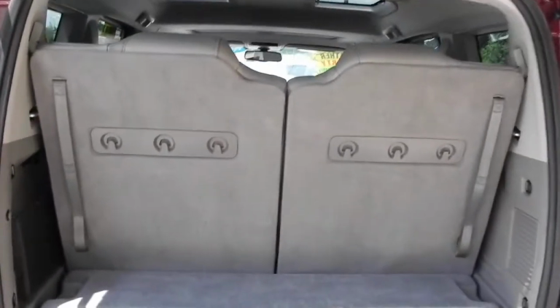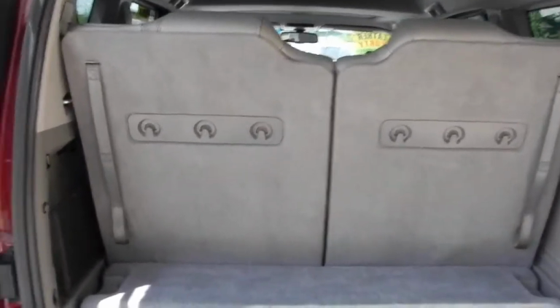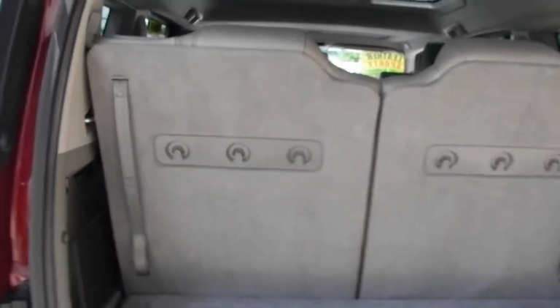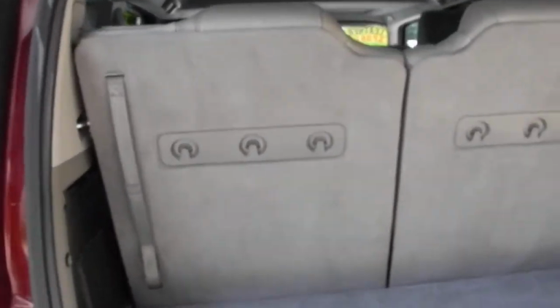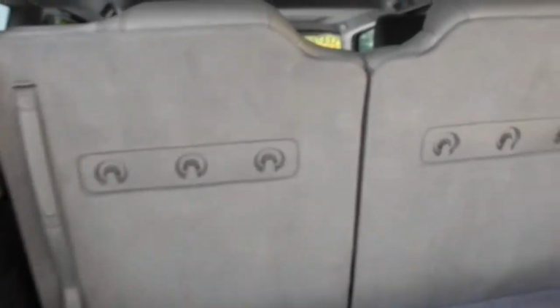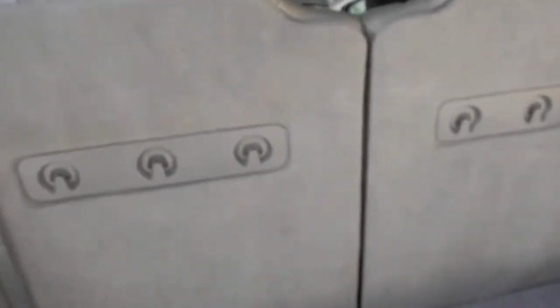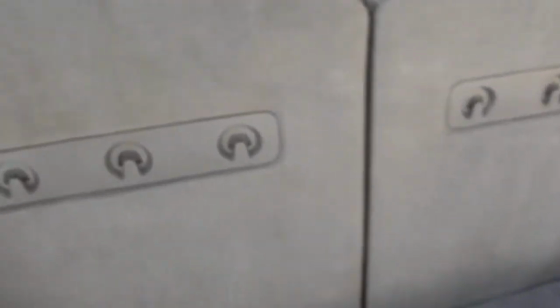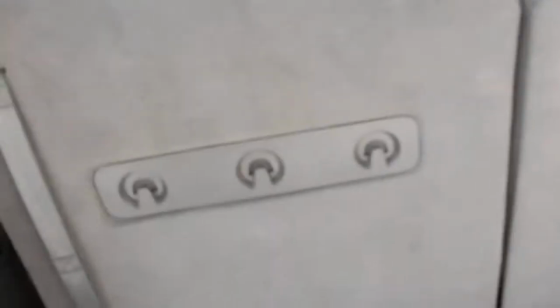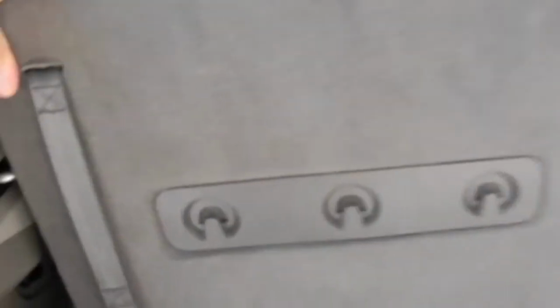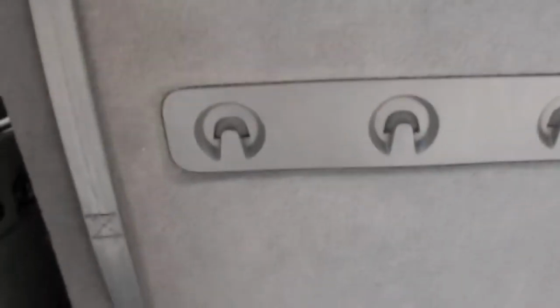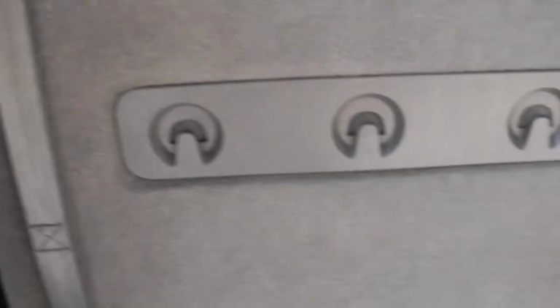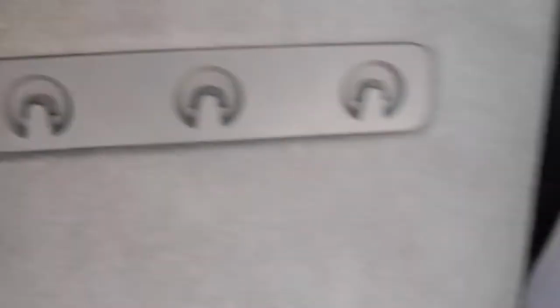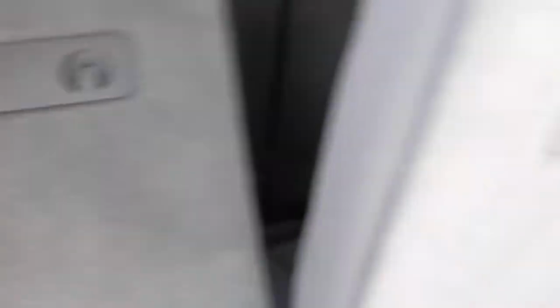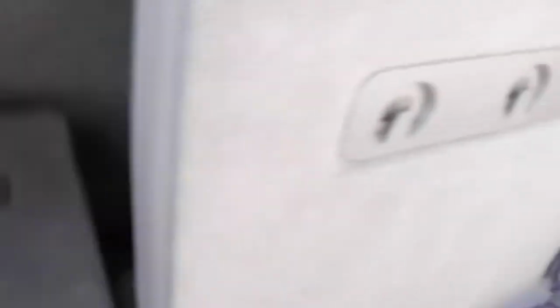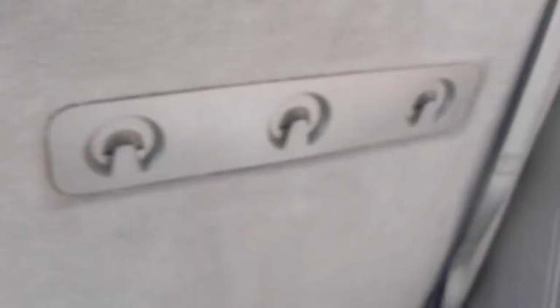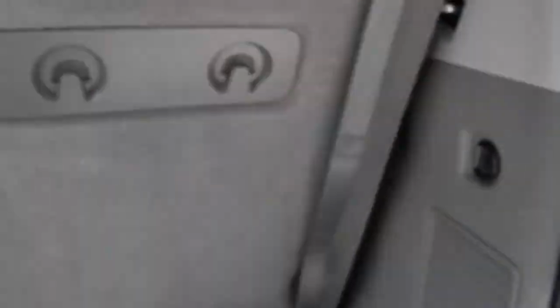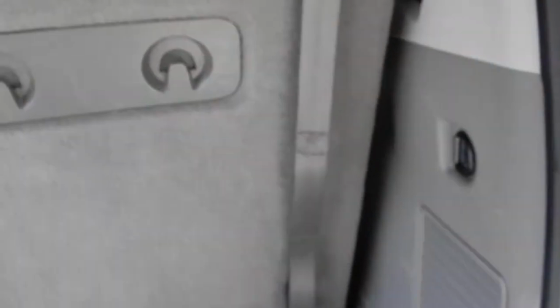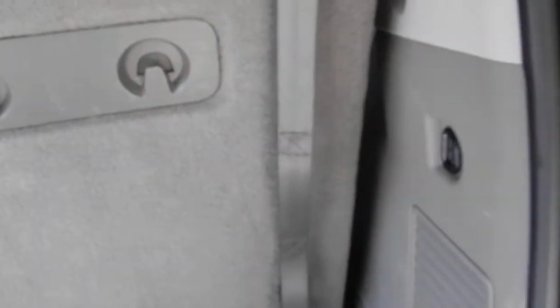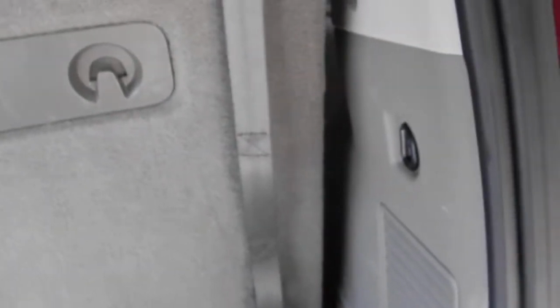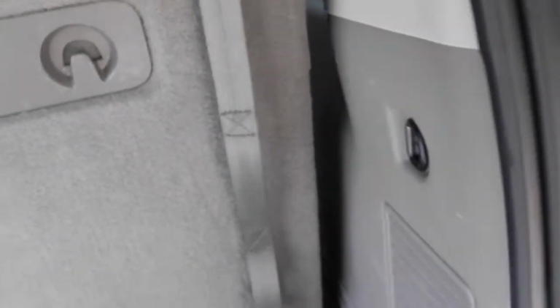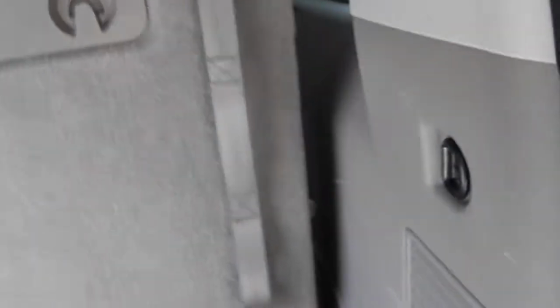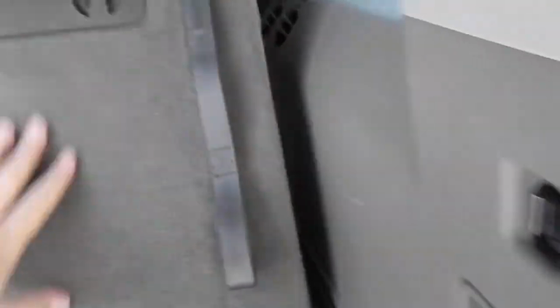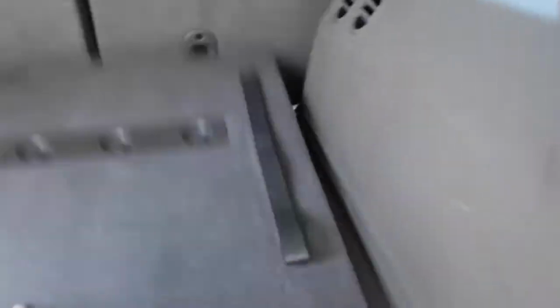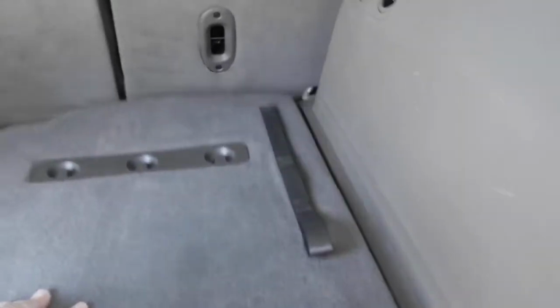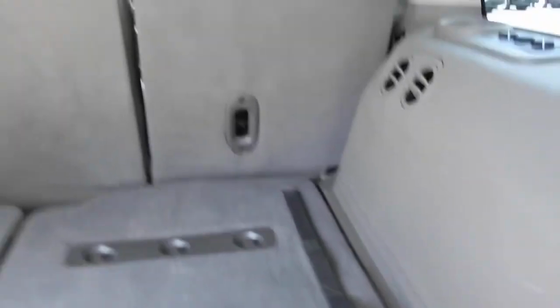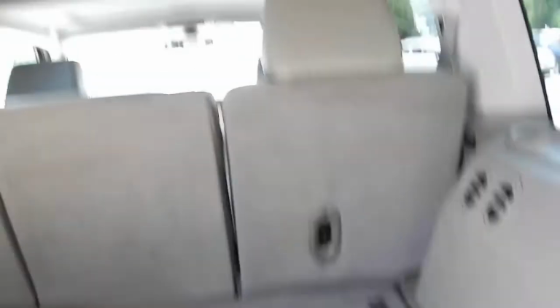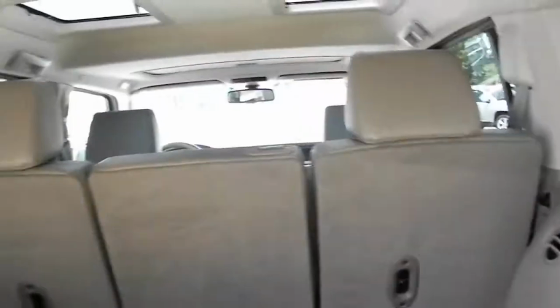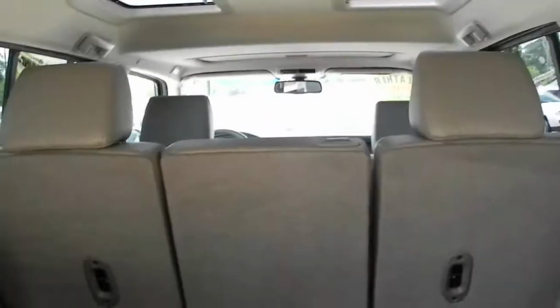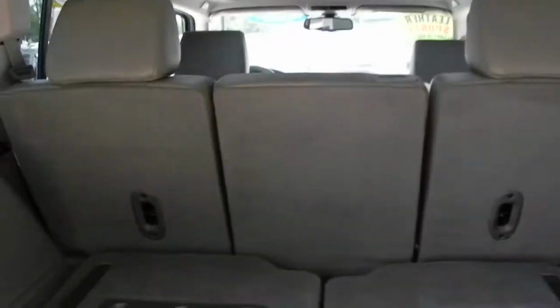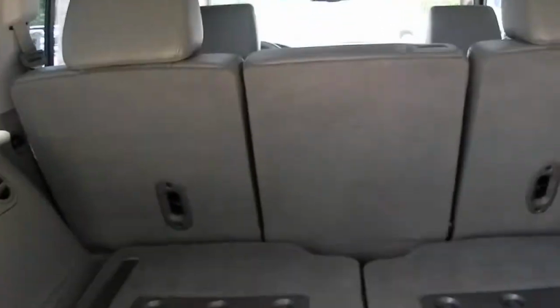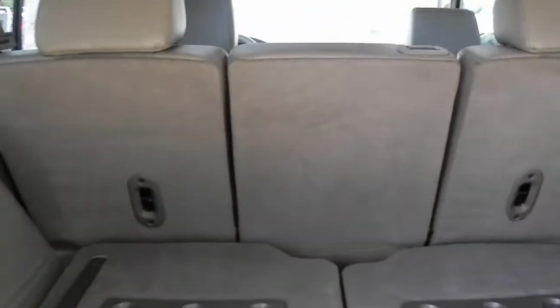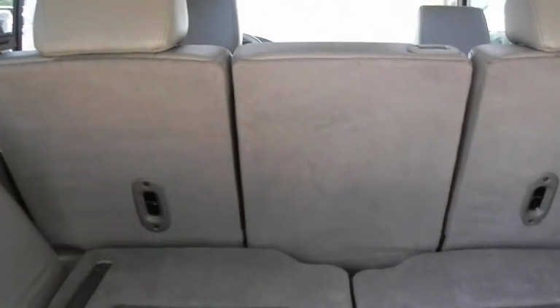These back seats, of course, do fold down flat, so you've got grocery bag hooks on them. And the second row seat does fold down flat as well.